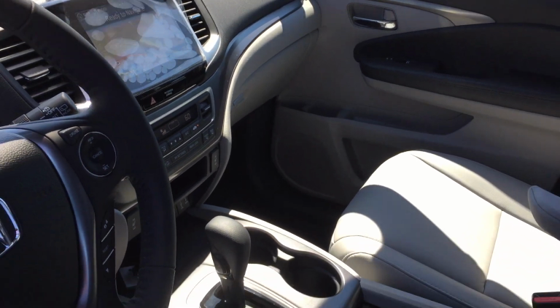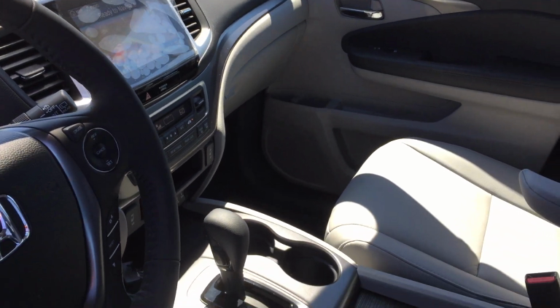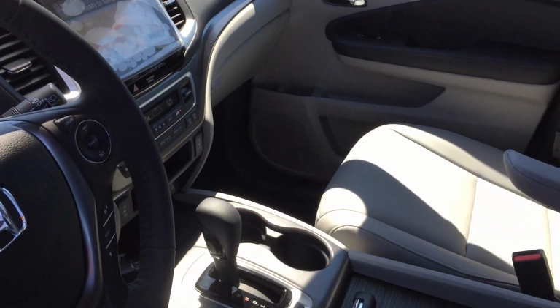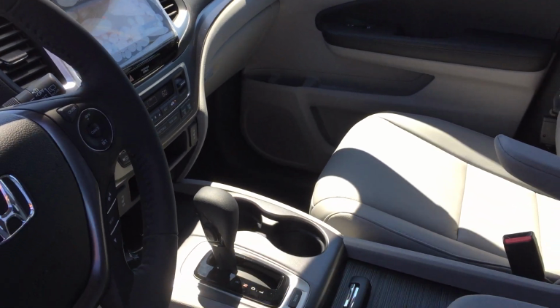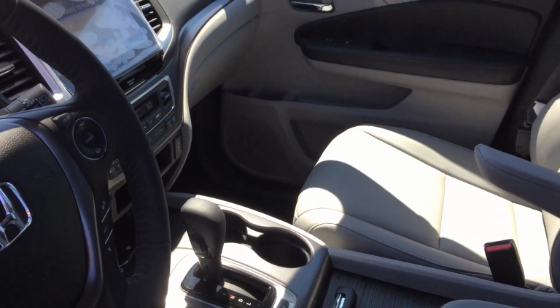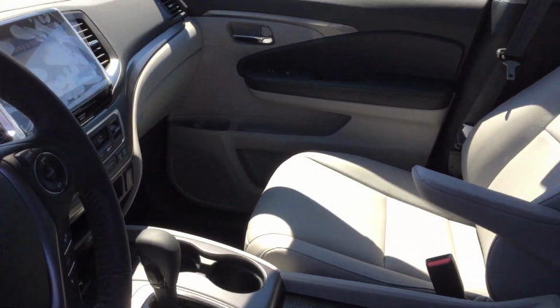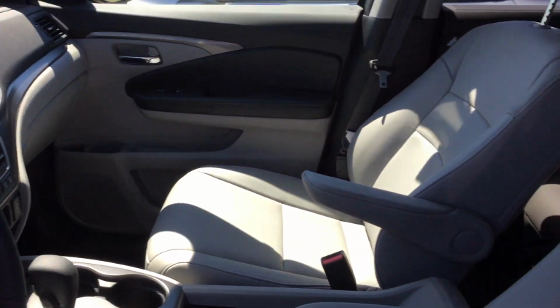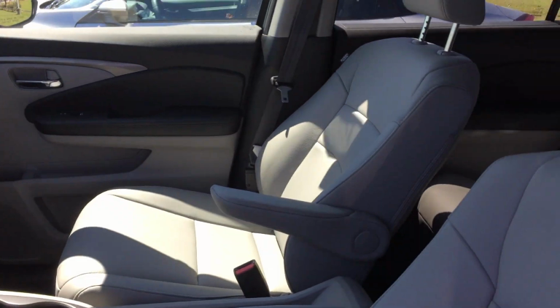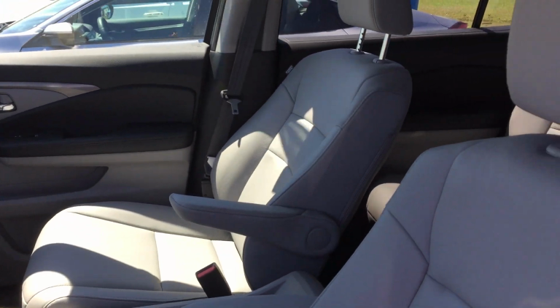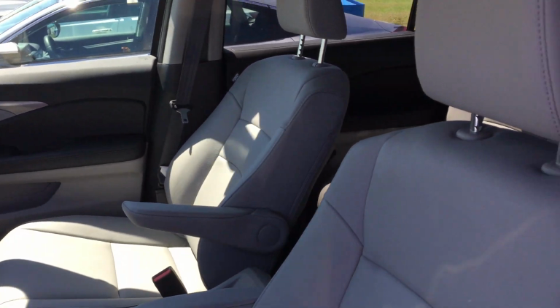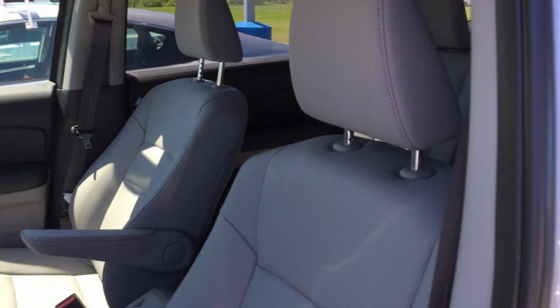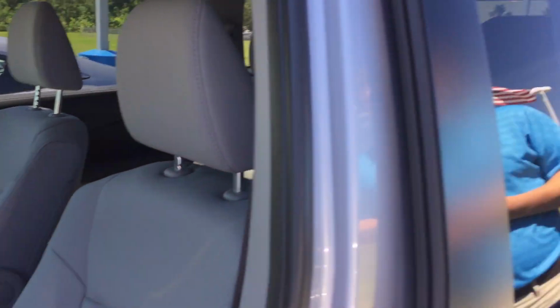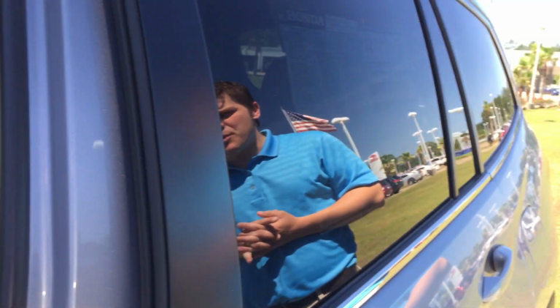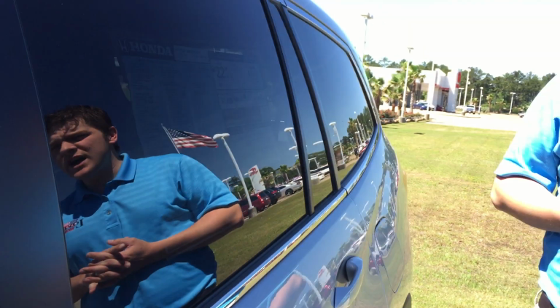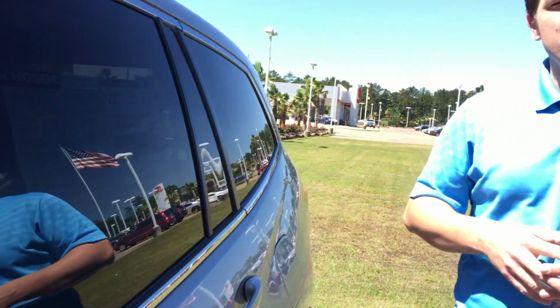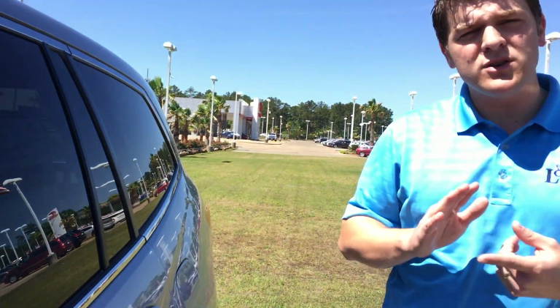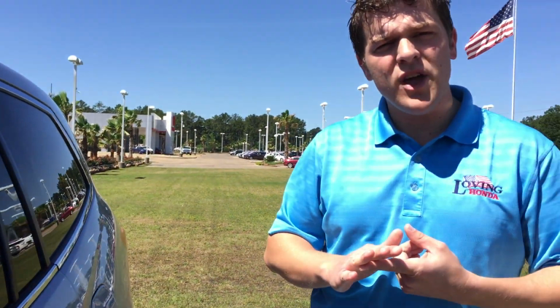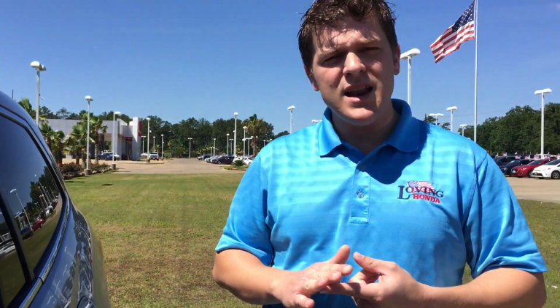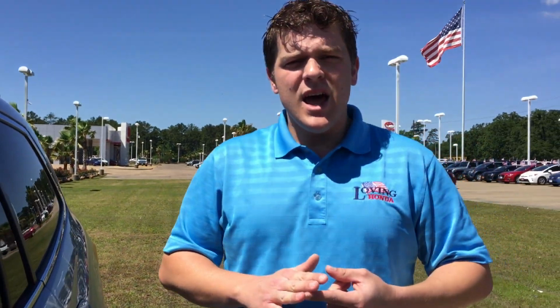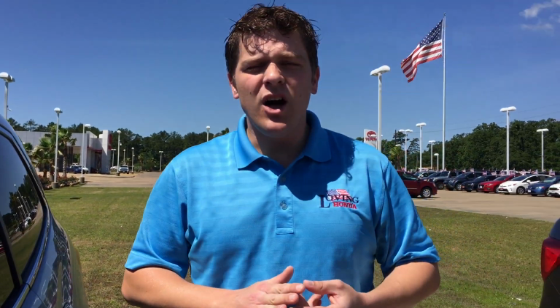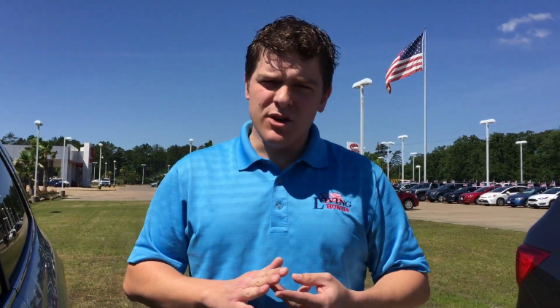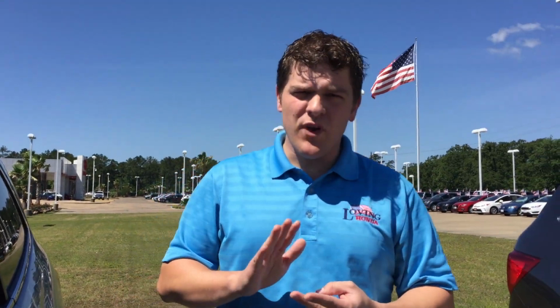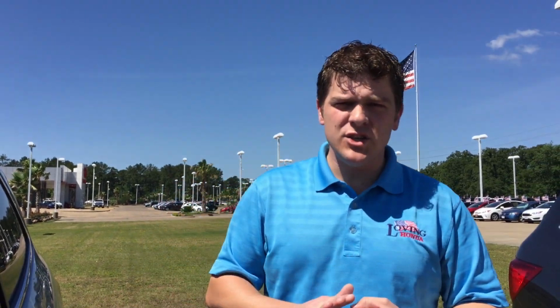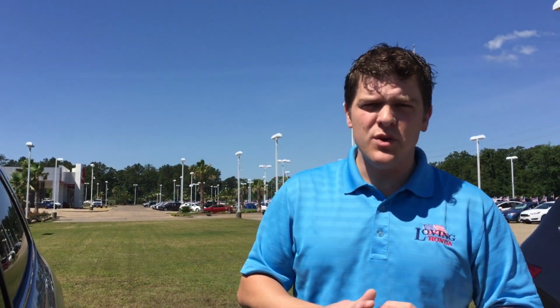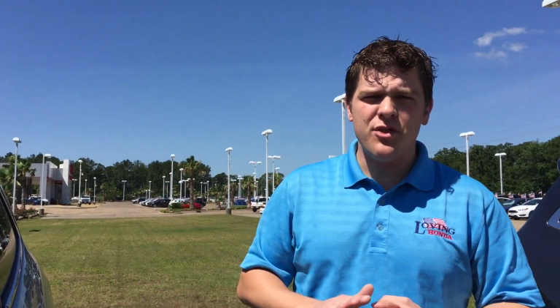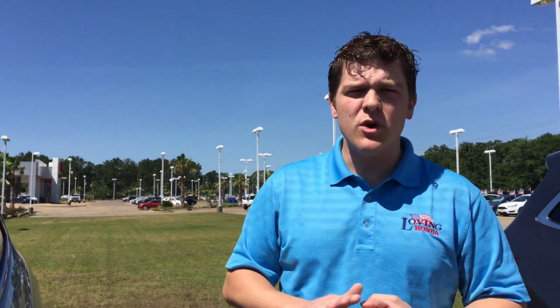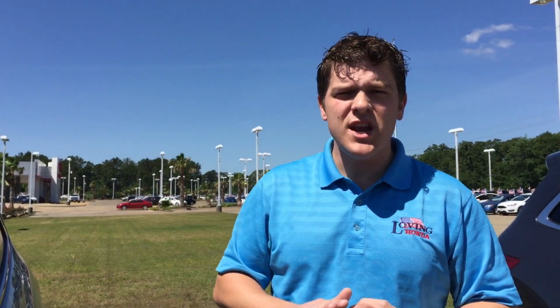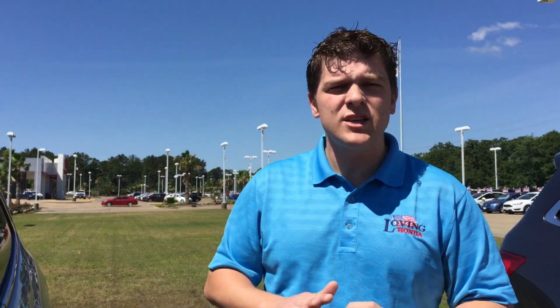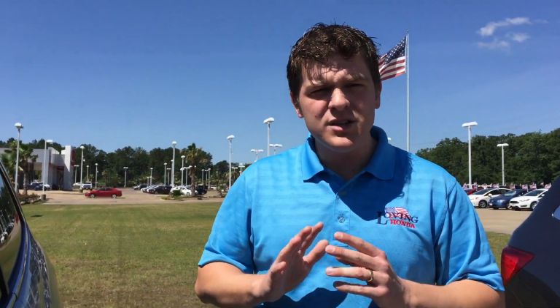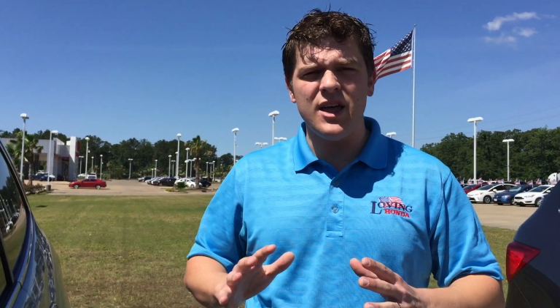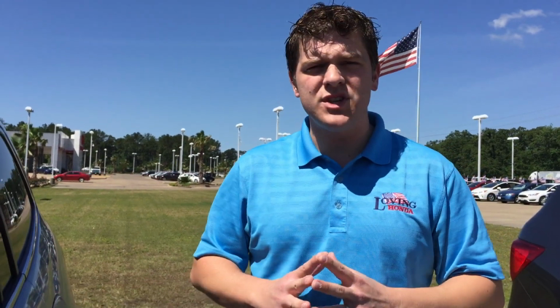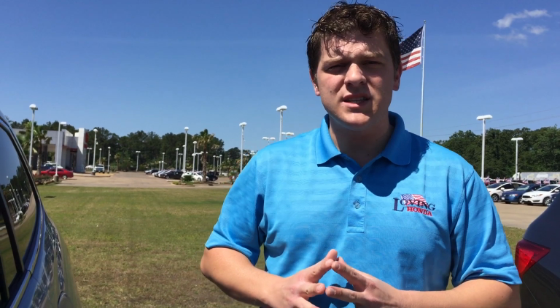But either one, you can't go wrong of course. It's going to still provide you with a power tailgate, as well as third-row seating and the leather seats.